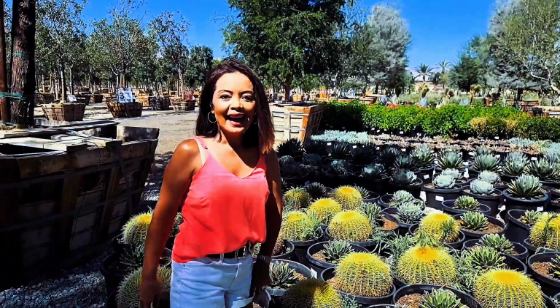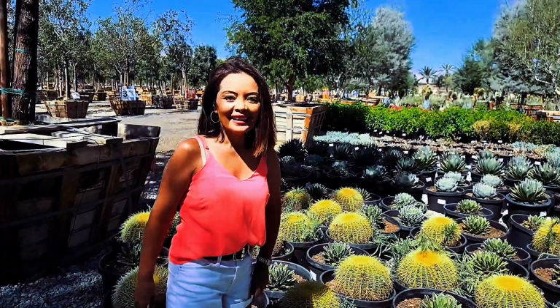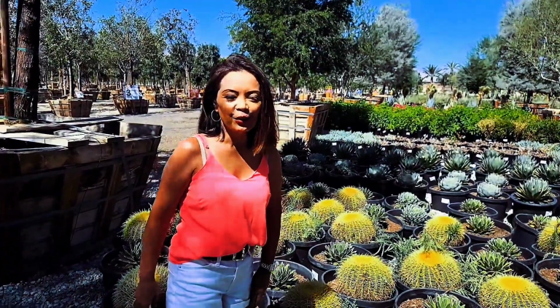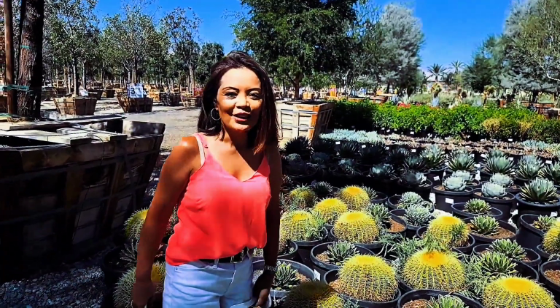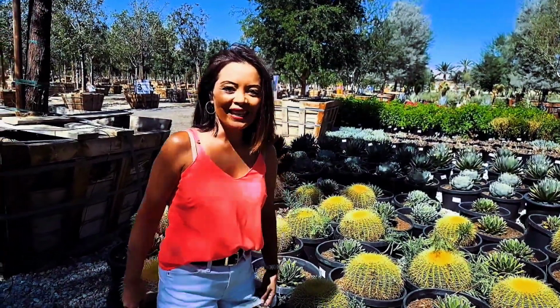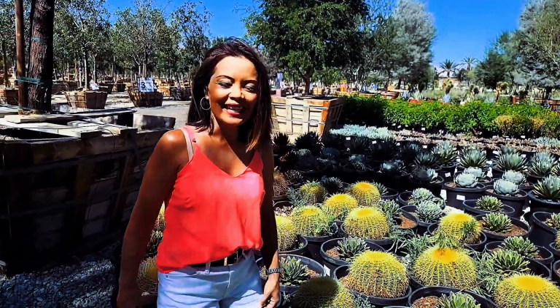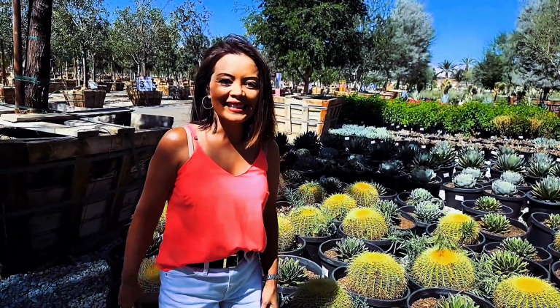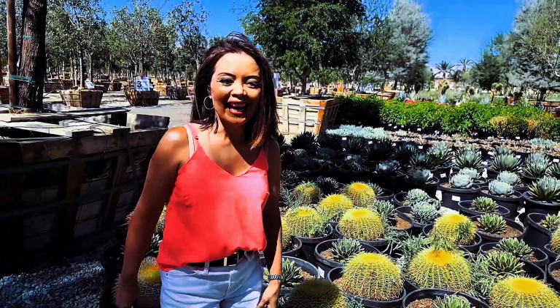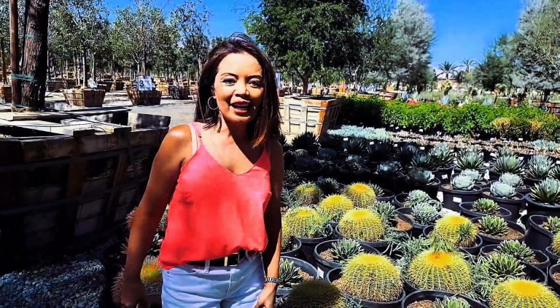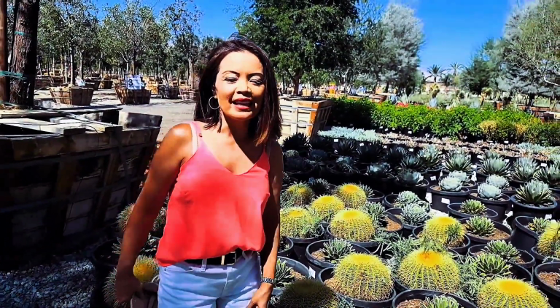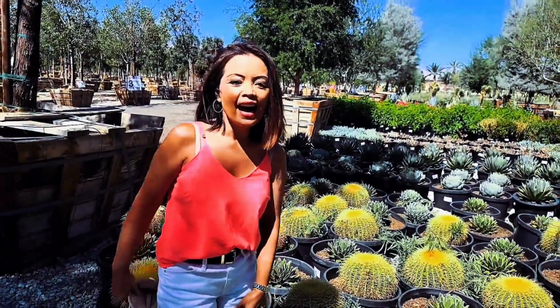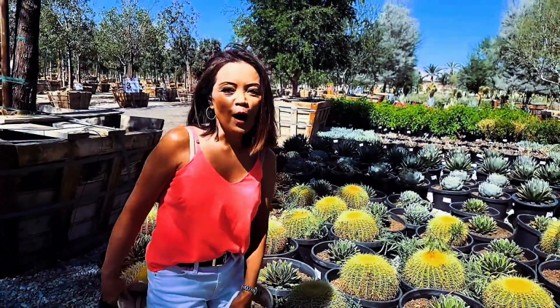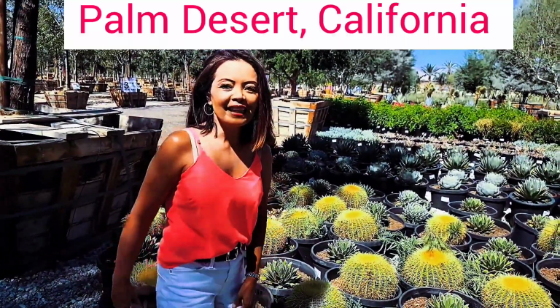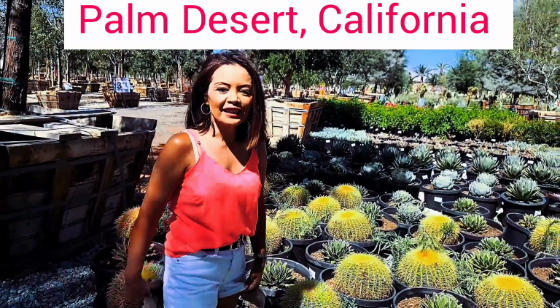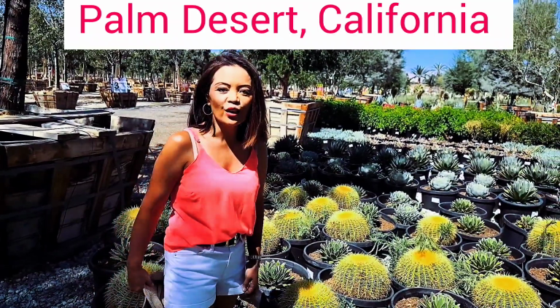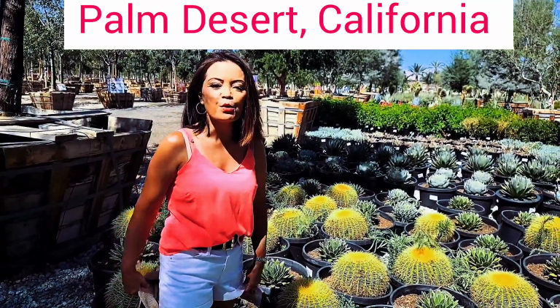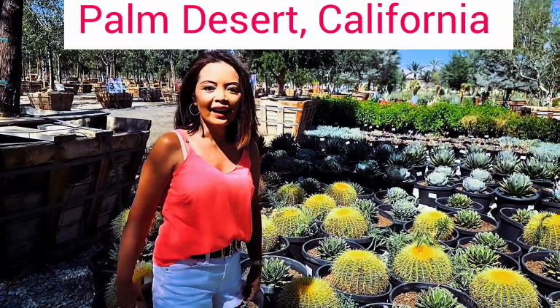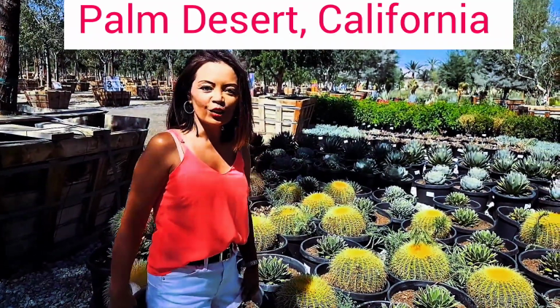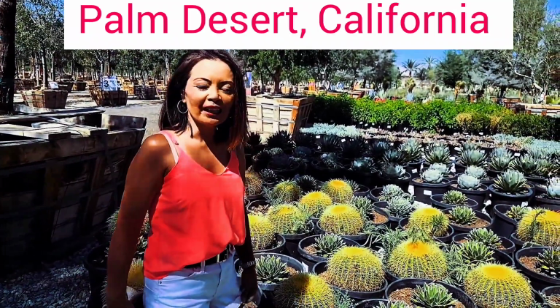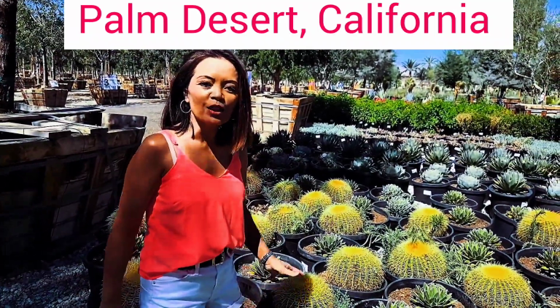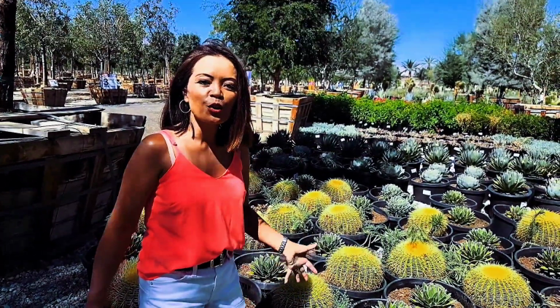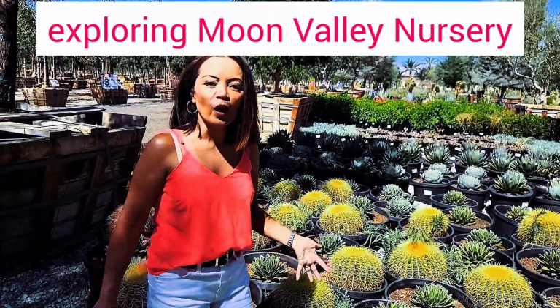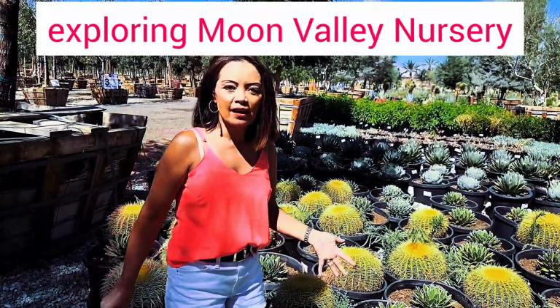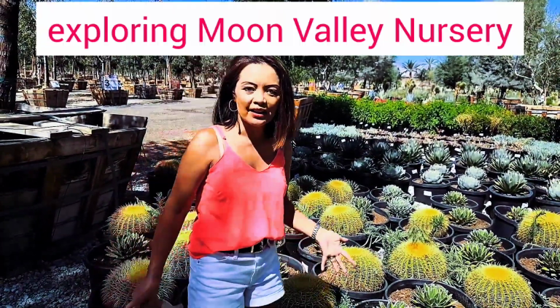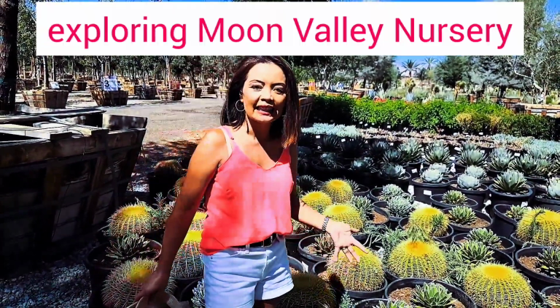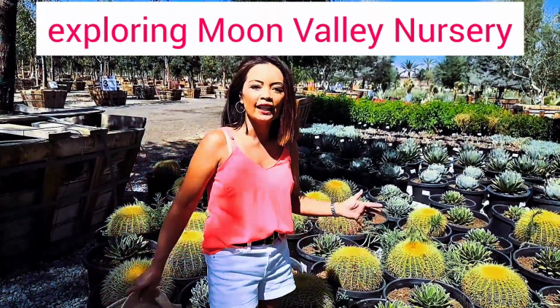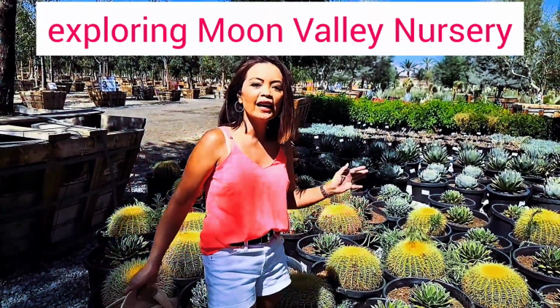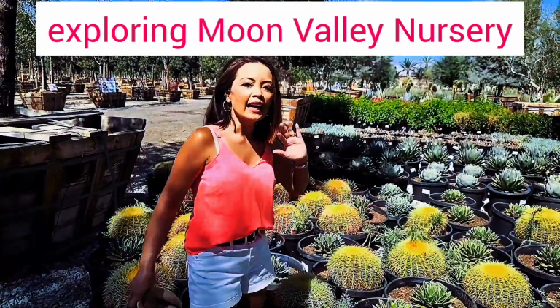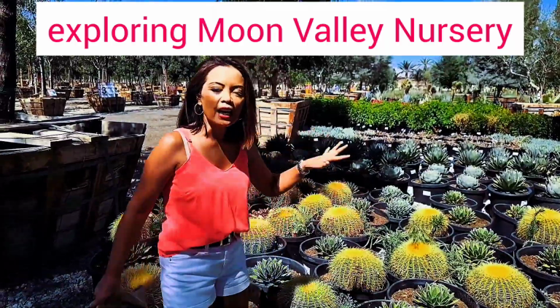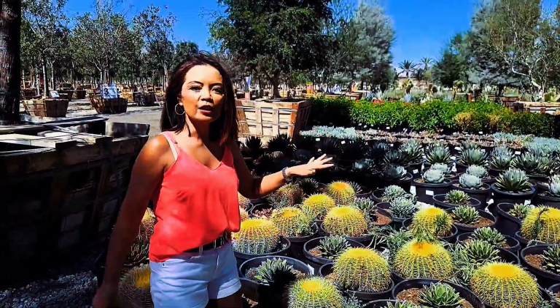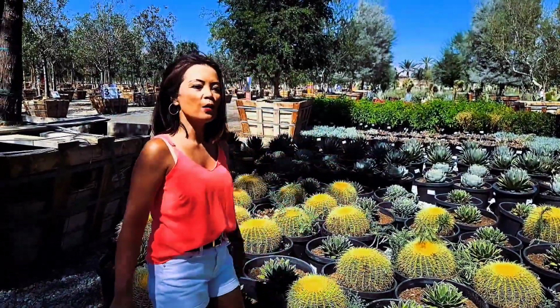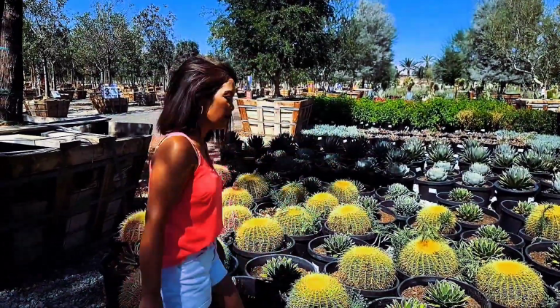Hi, it's Cheryl from Cheryl's Sunning Succulents. Today I am in Palm Desert here at Moon Valley Nursery and I want to show you what succulents live here in 100 degree weather.